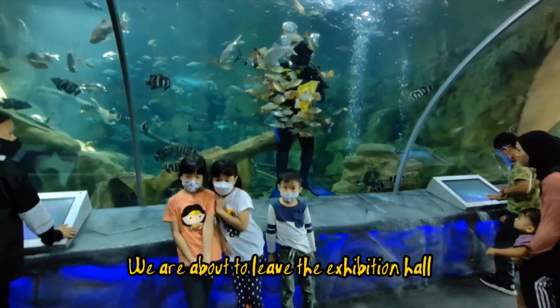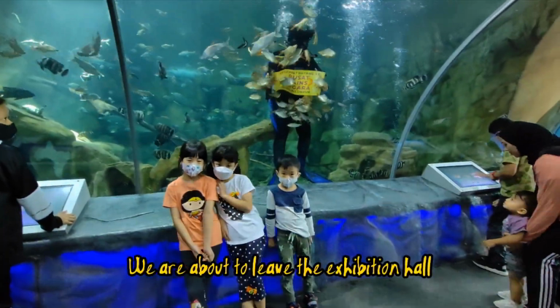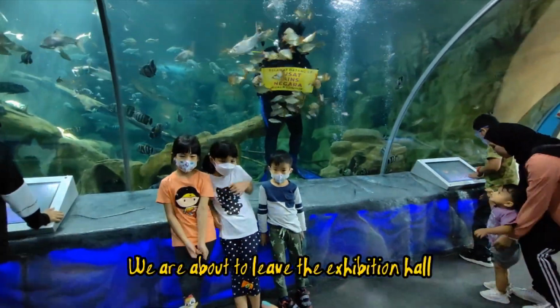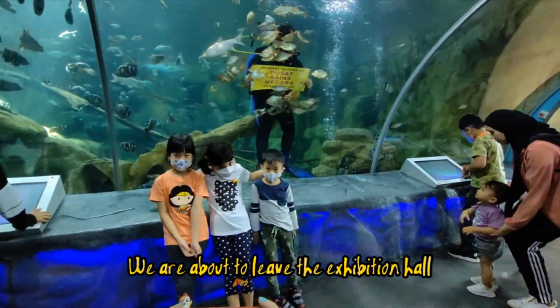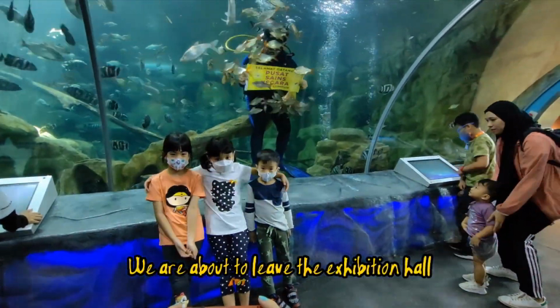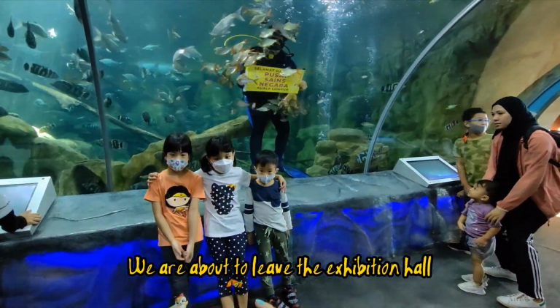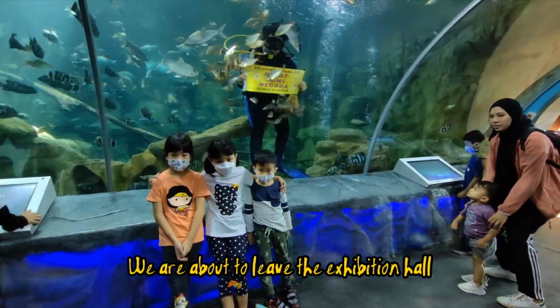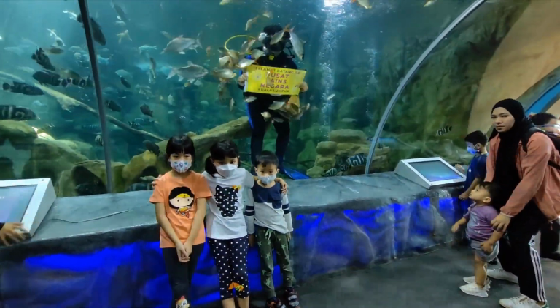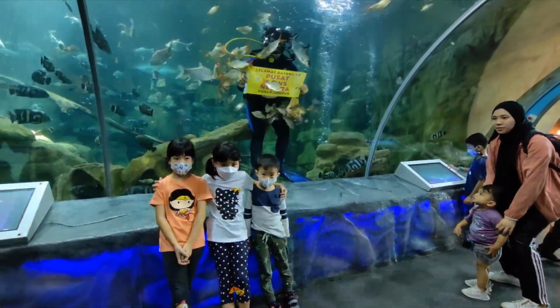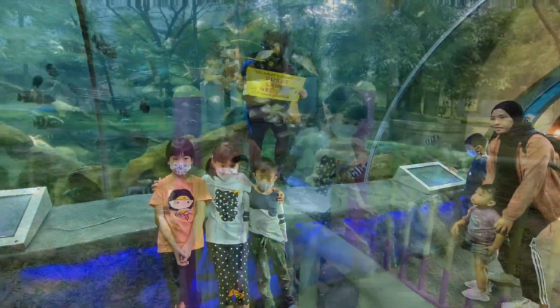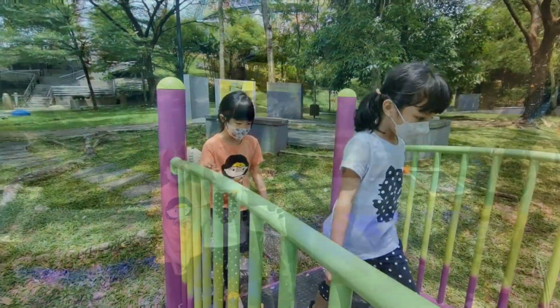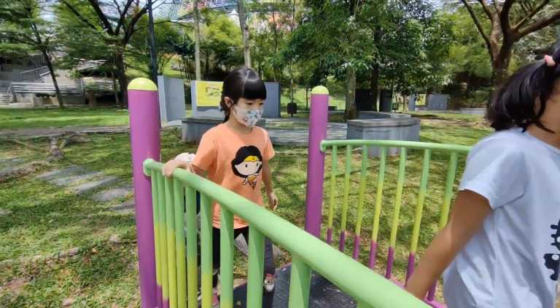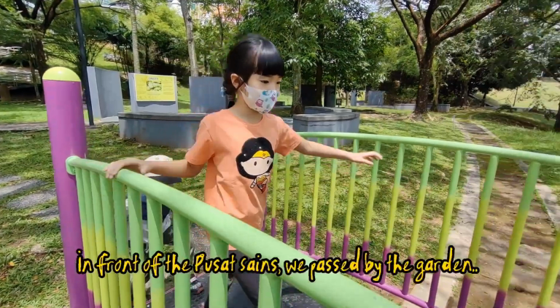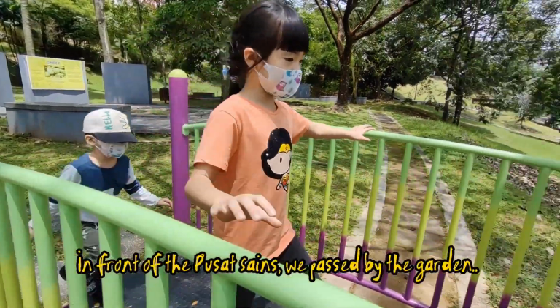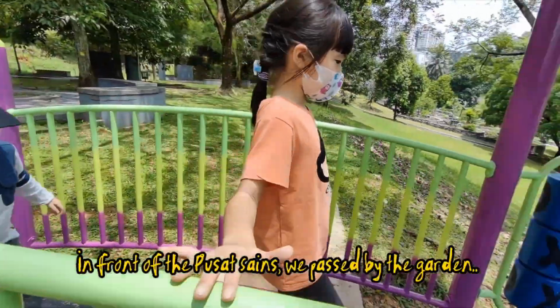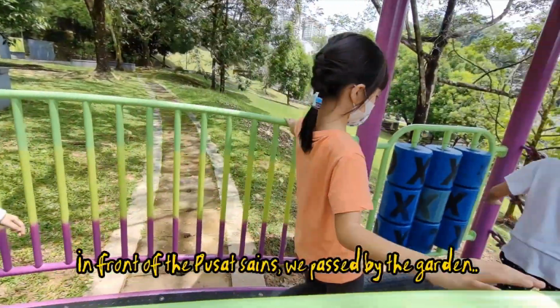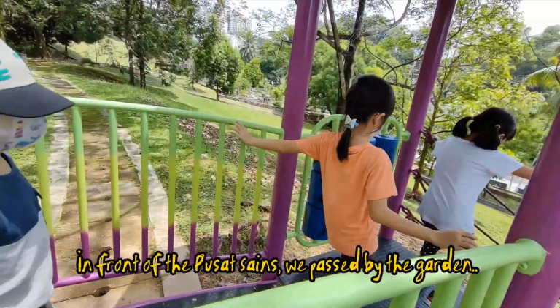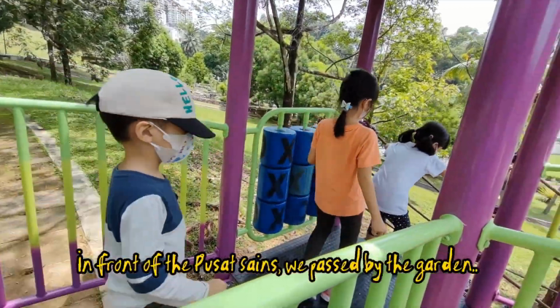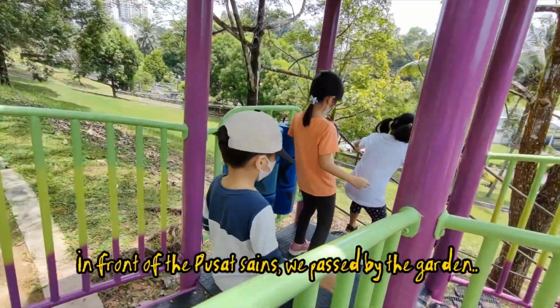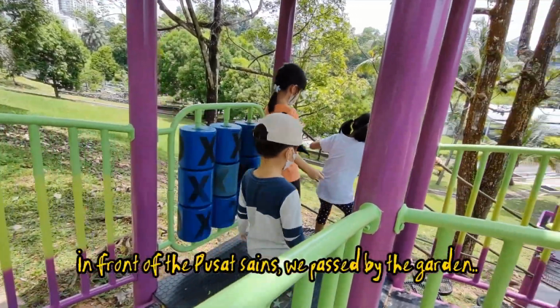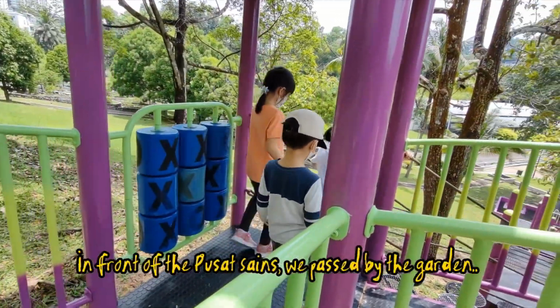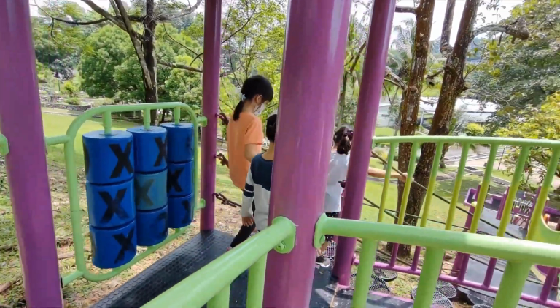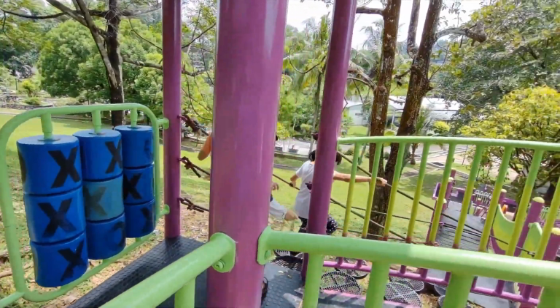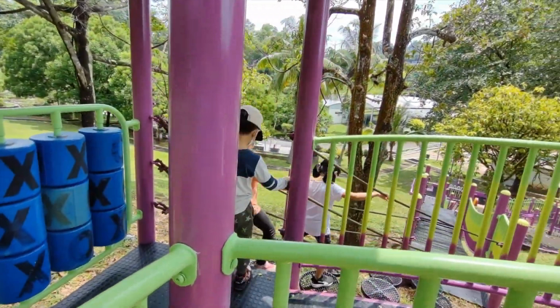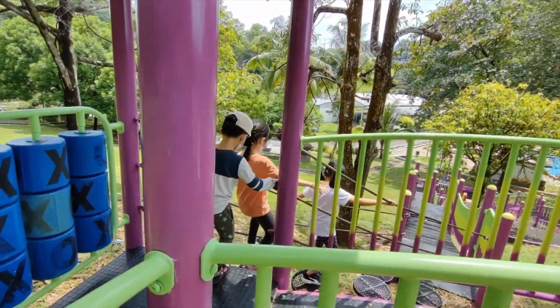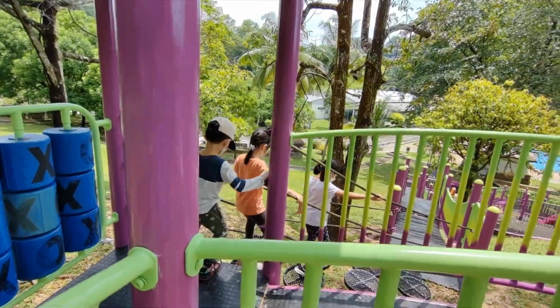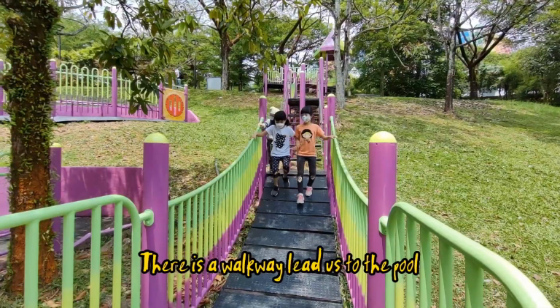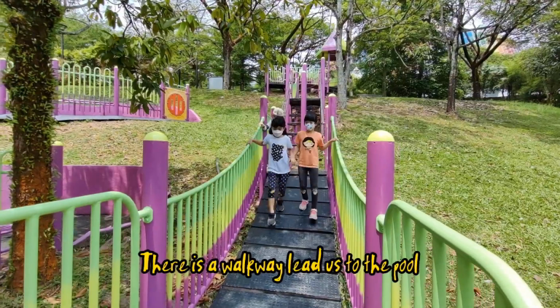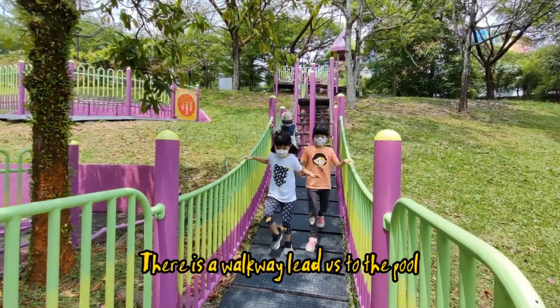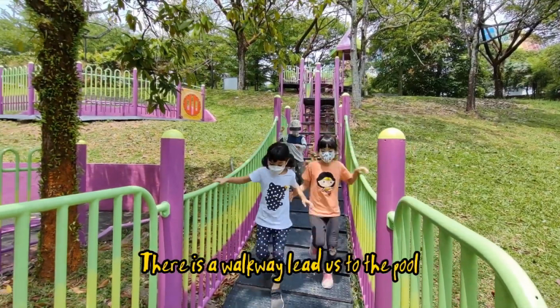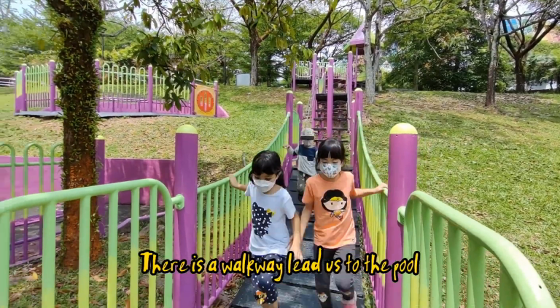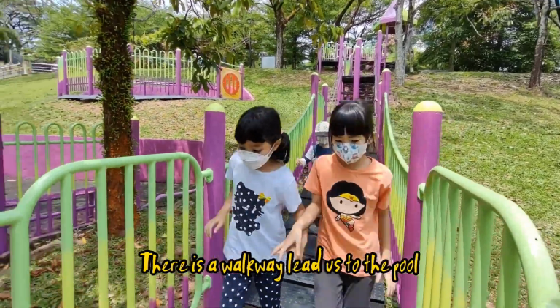We are about to leave the exhibition hall. In front of Pusat Sains Negara, we pass by the garden. There is a walkway that leads us to the pool.